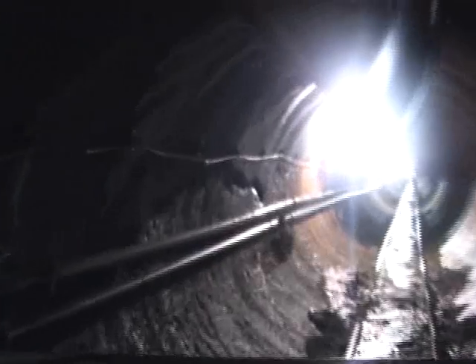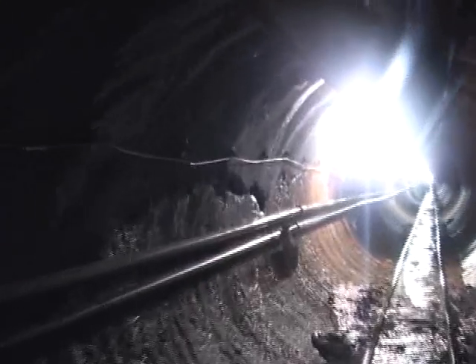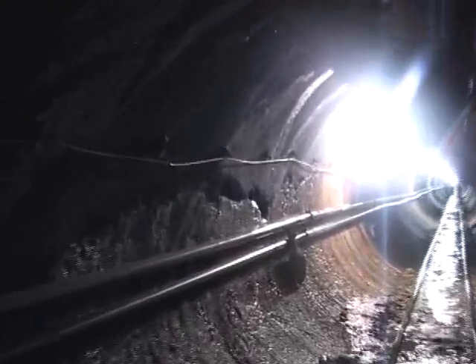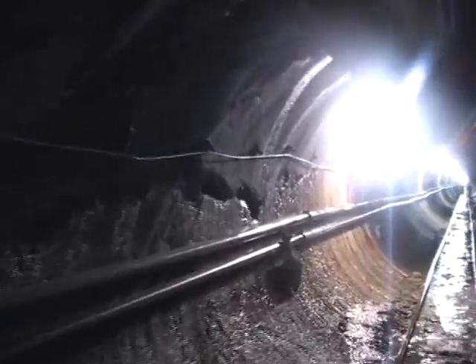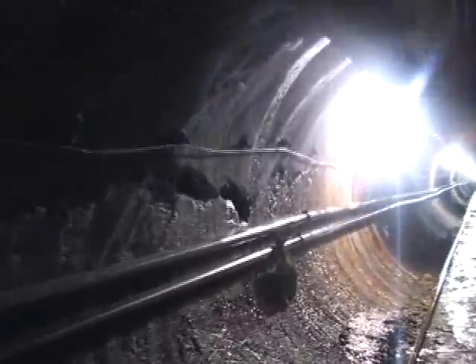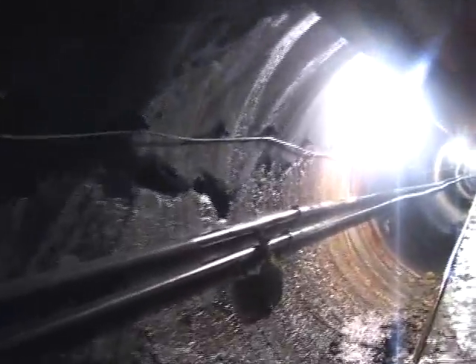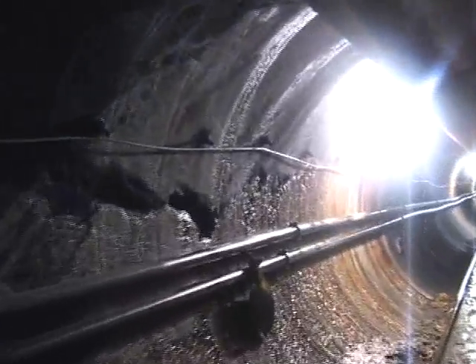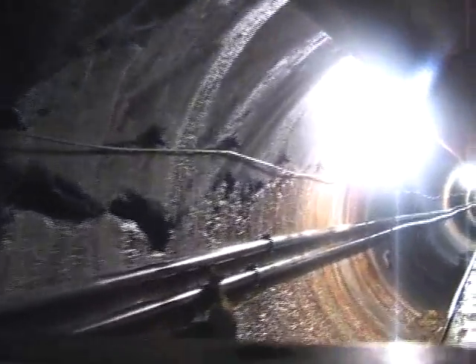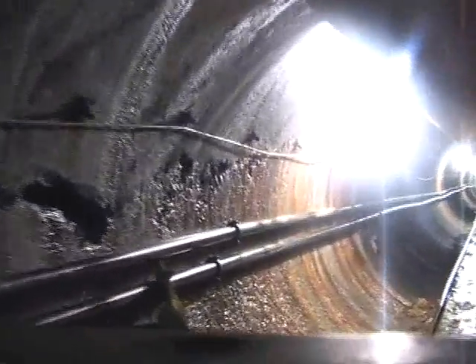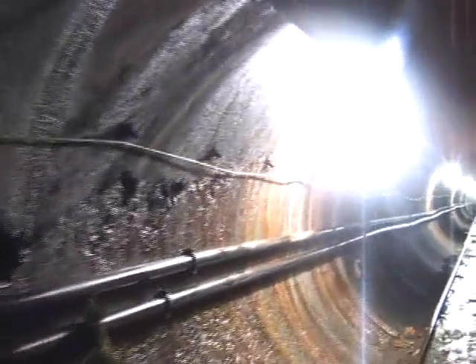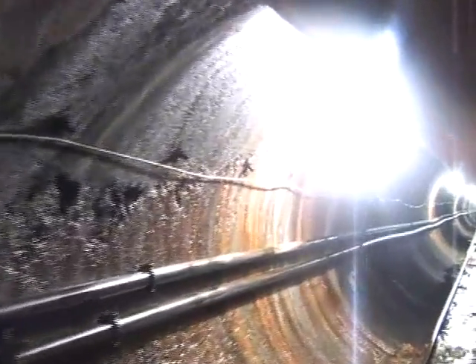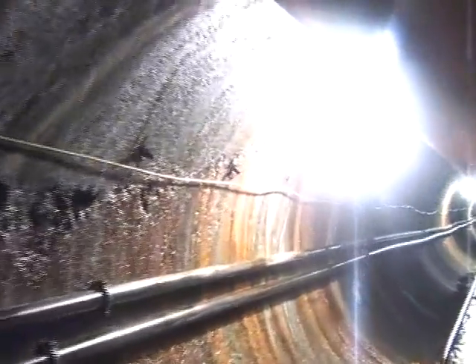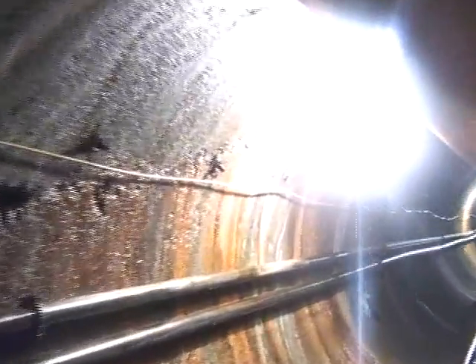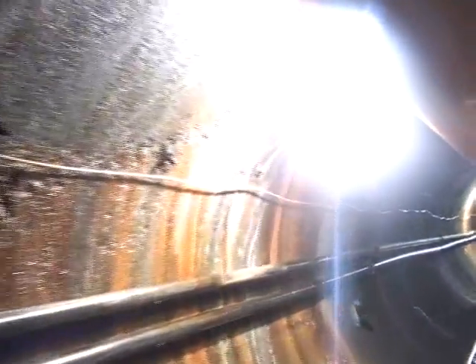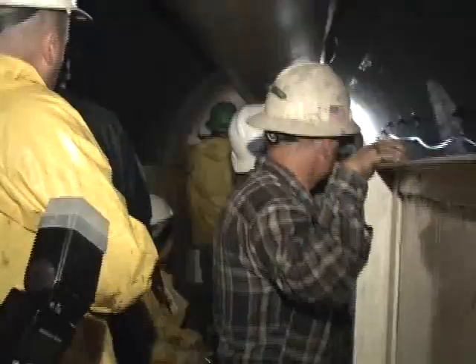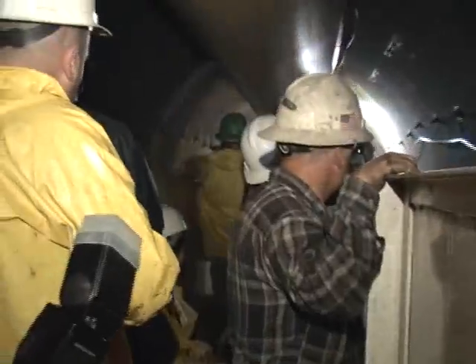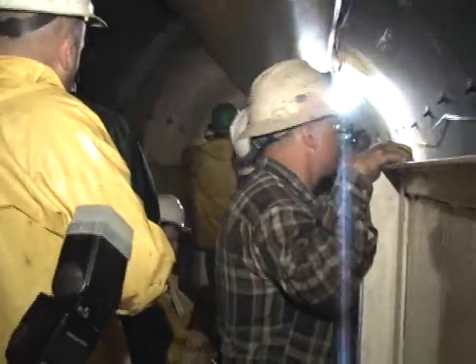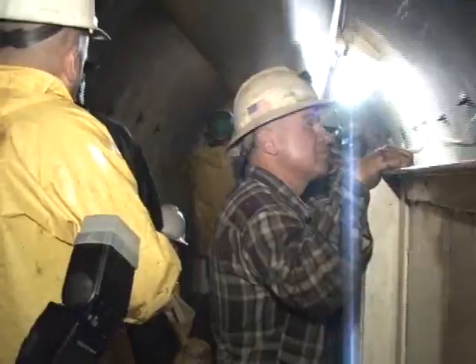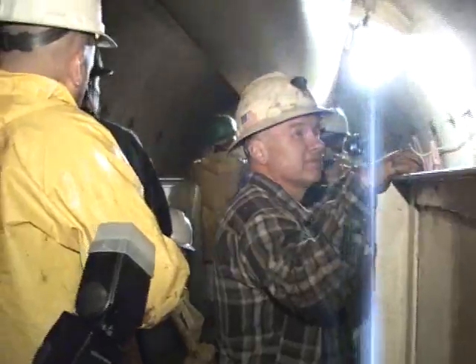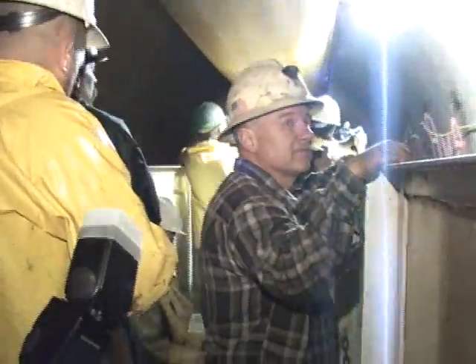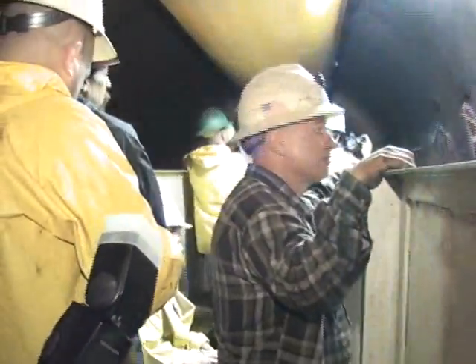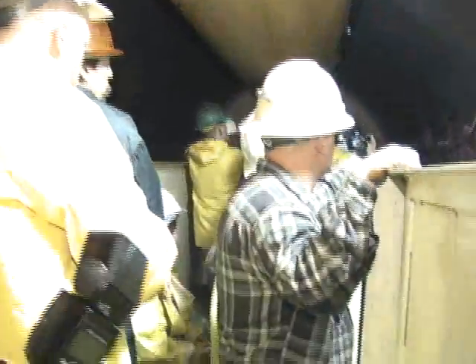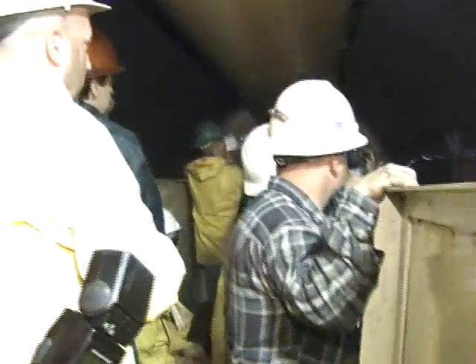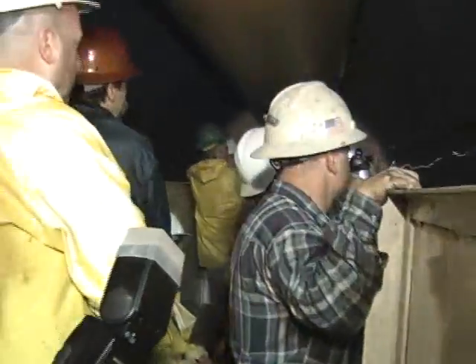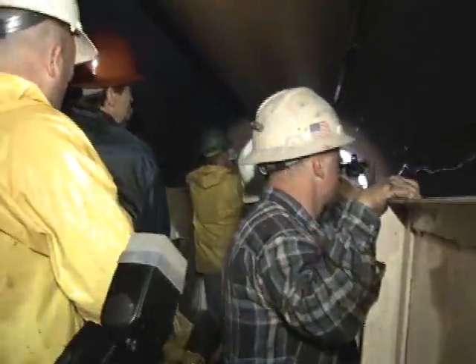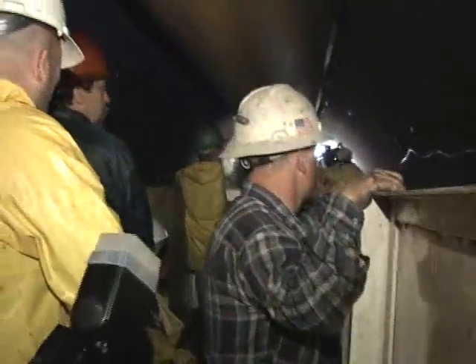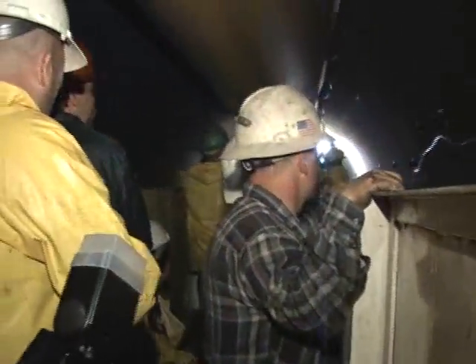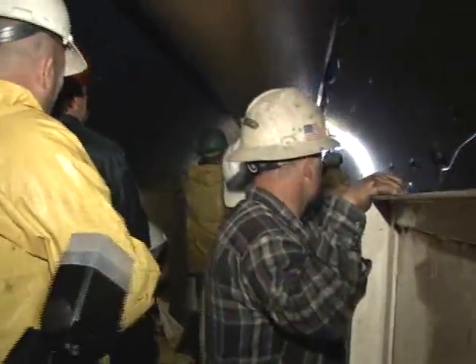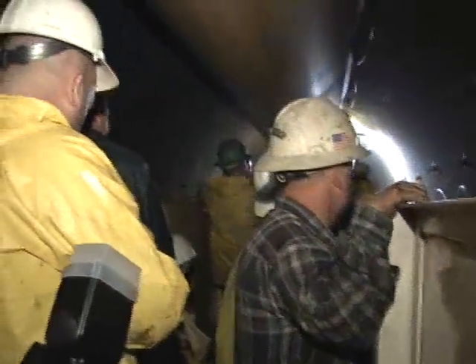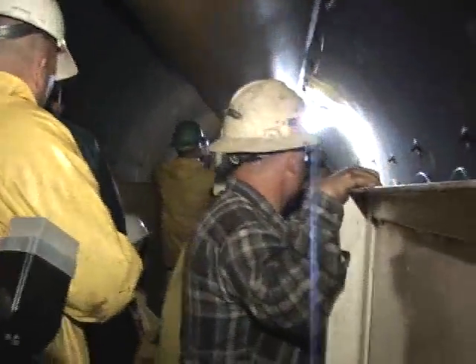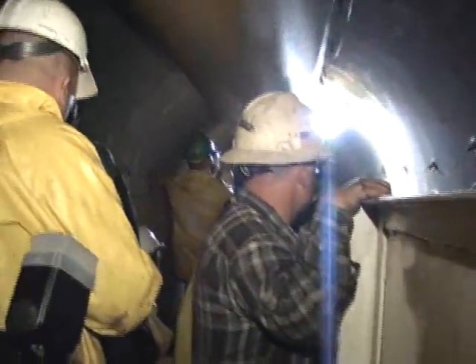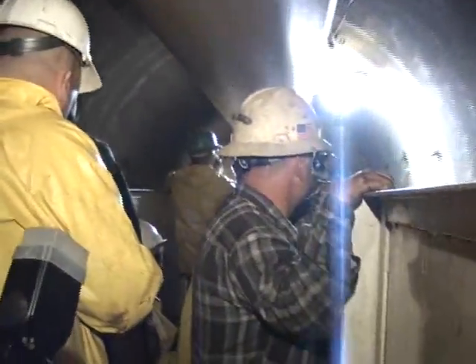Water is set to flow through the Manhattan section in 2012. After that, the sand hogs and the mole move on to stage 3, connecting Kensico Reservoir to the Bronx.